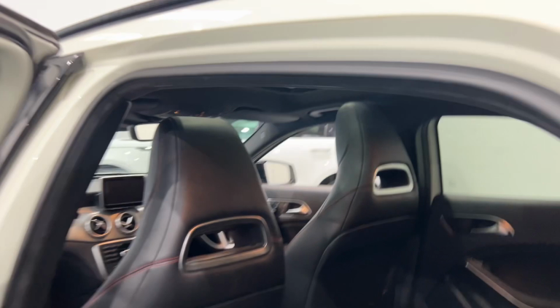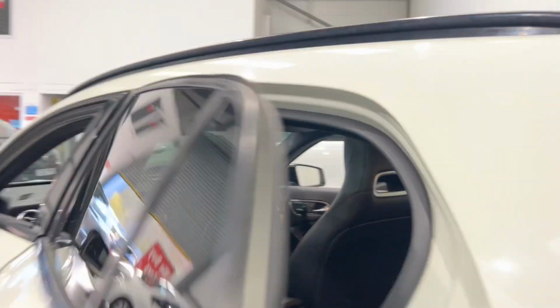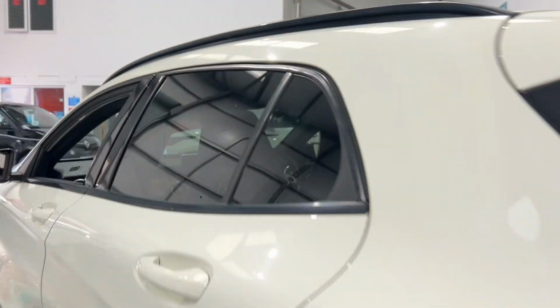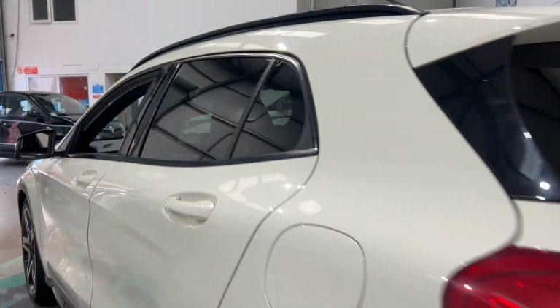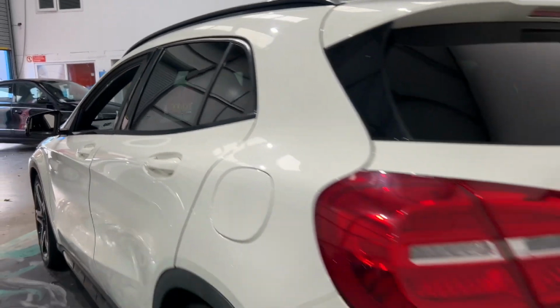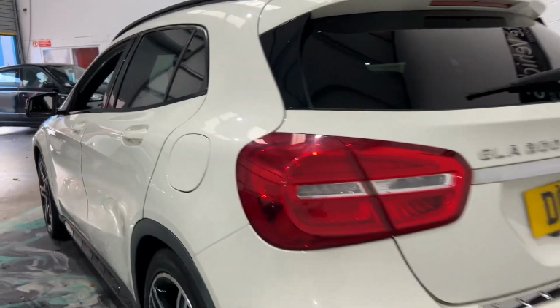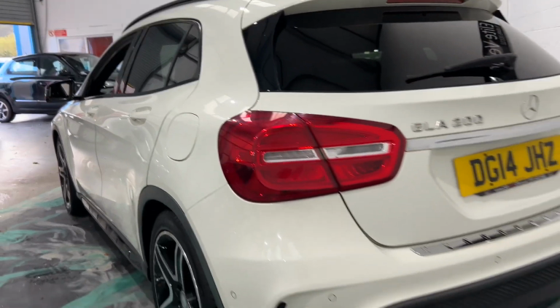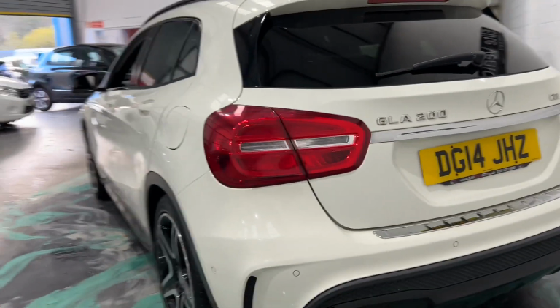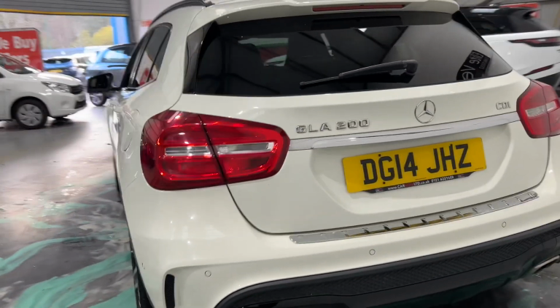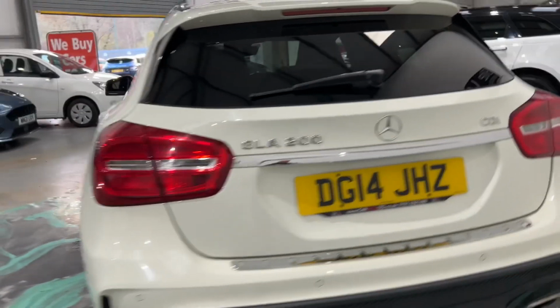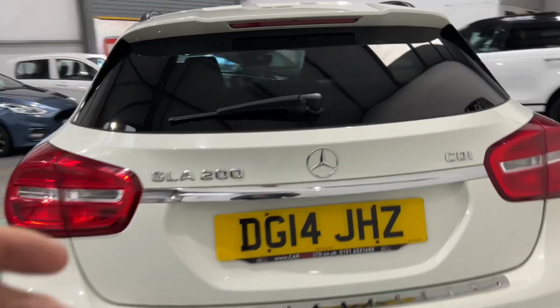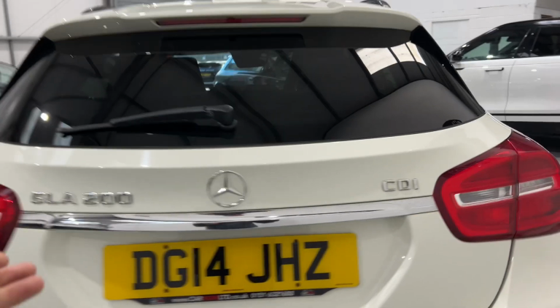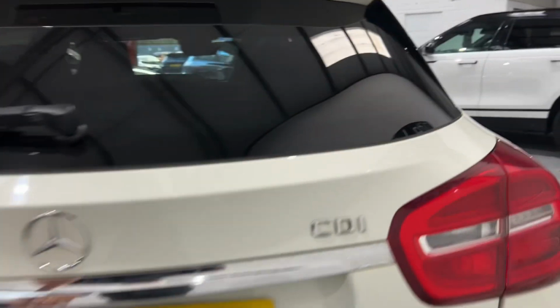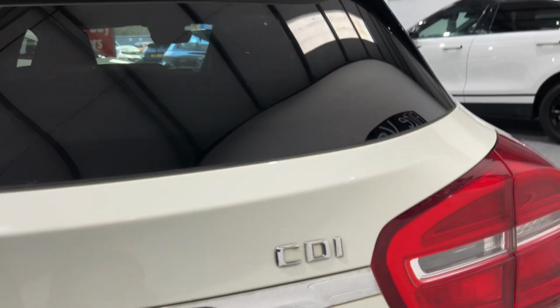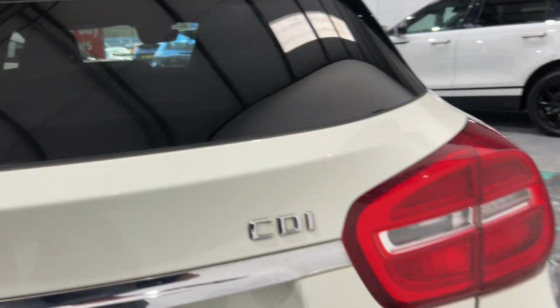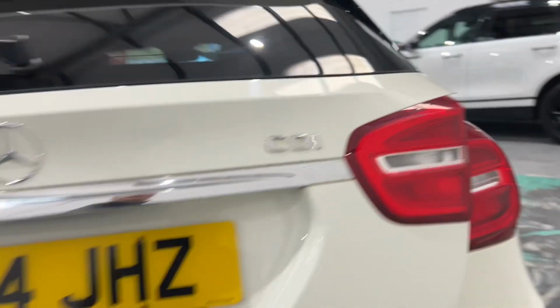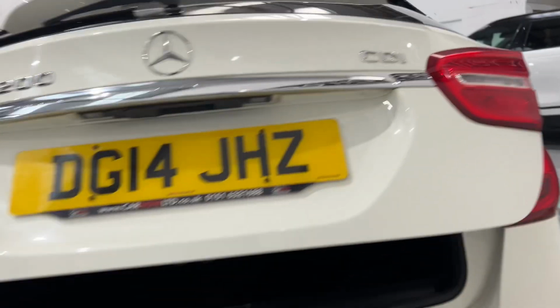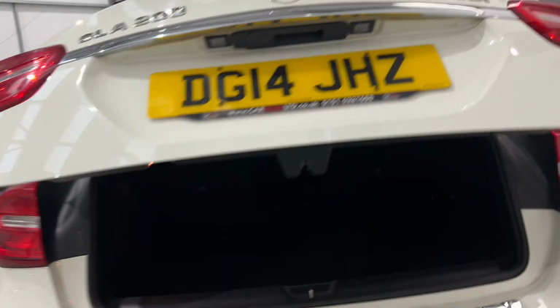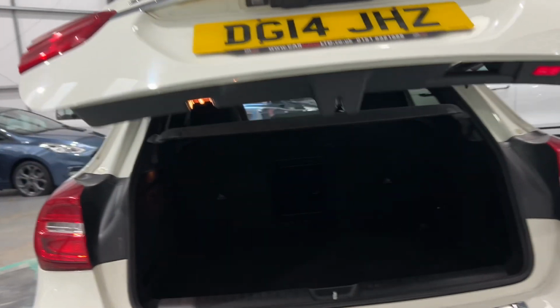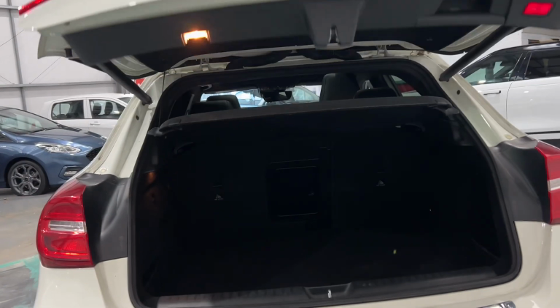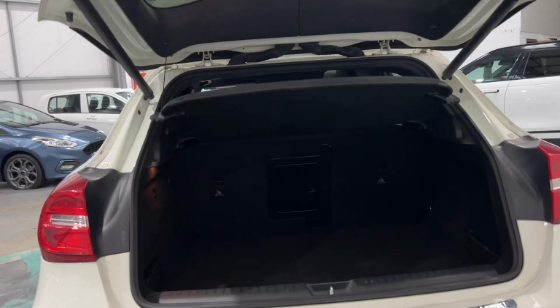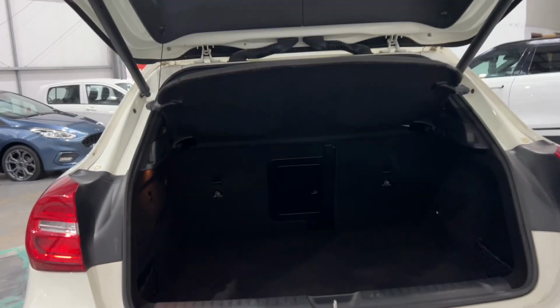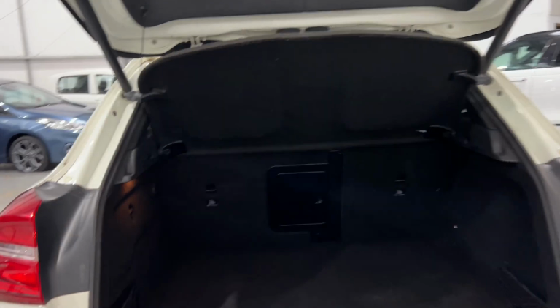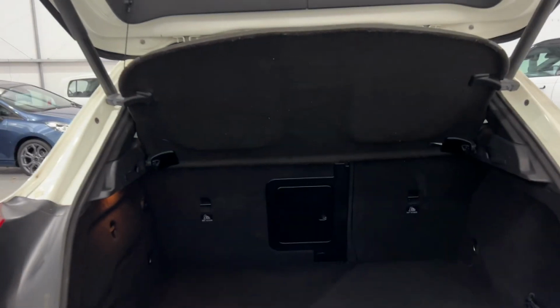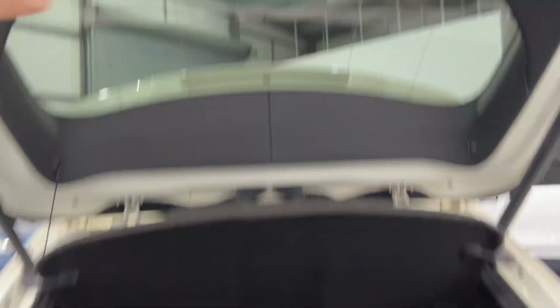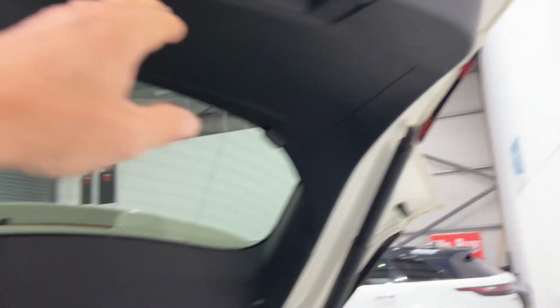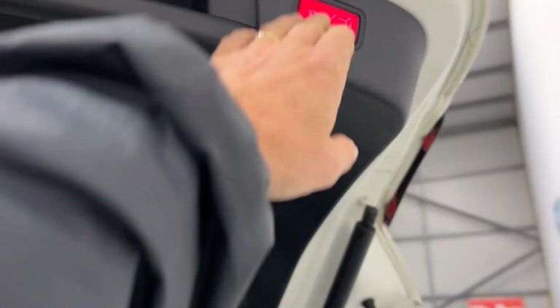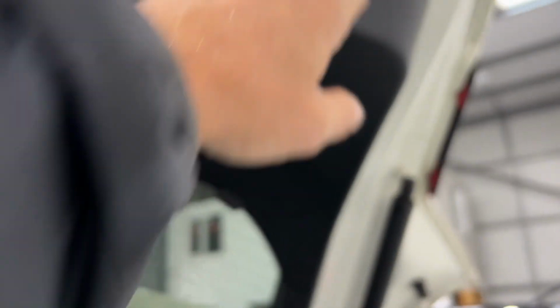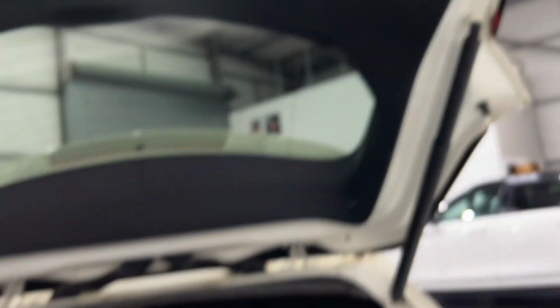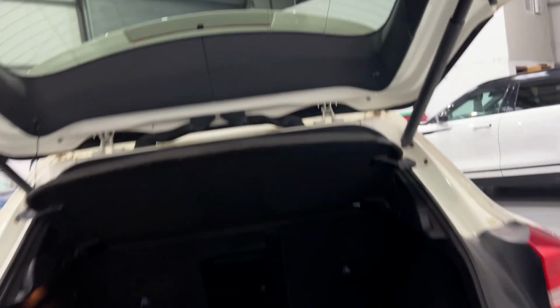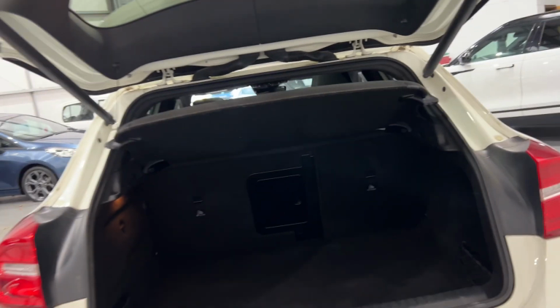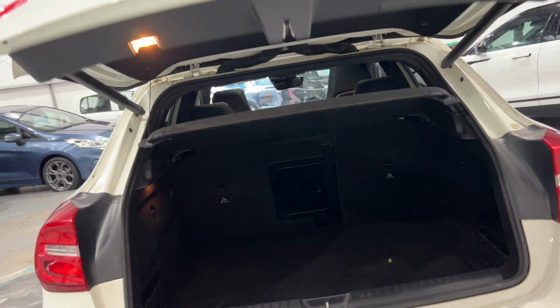Look at that — beautiful car. It also has an electric boot, as you can see, nice and spacious. Hit the button and it pops back down.